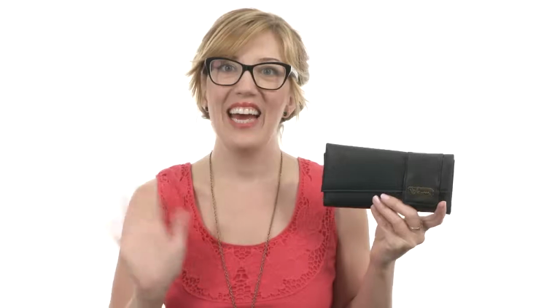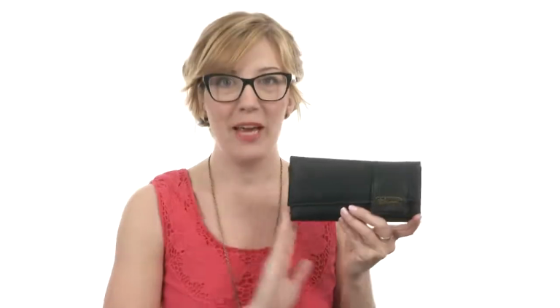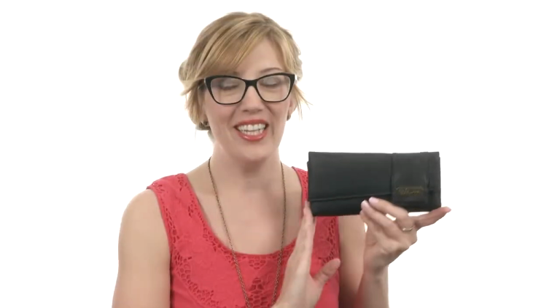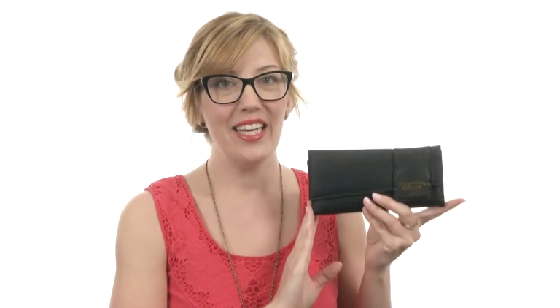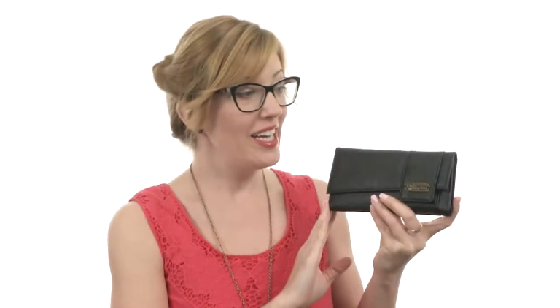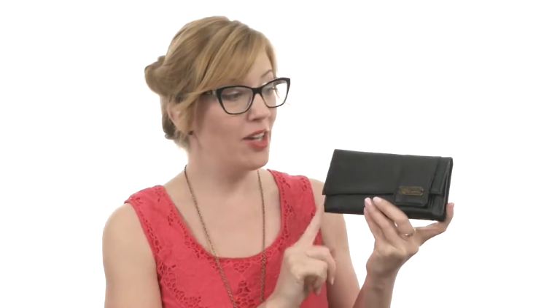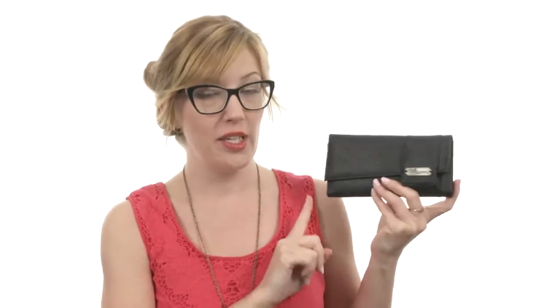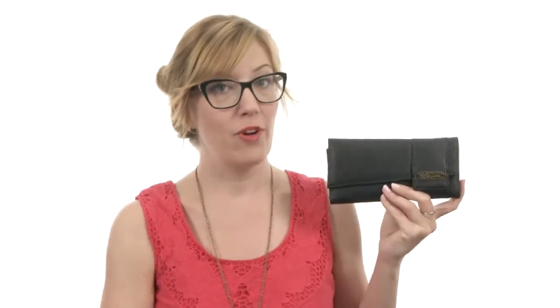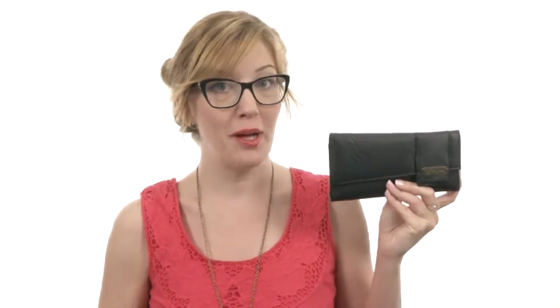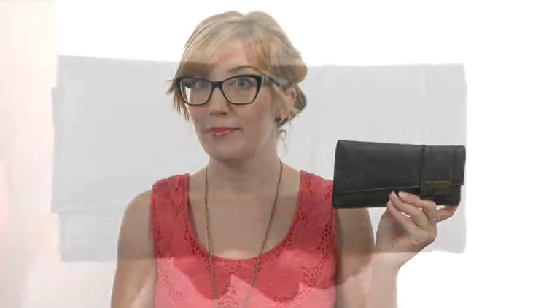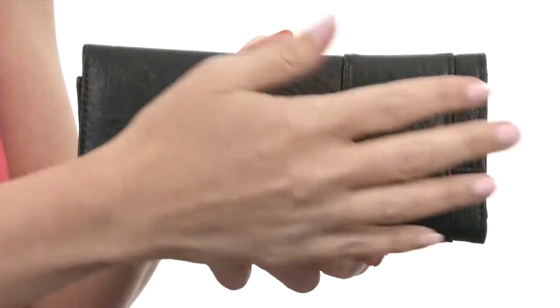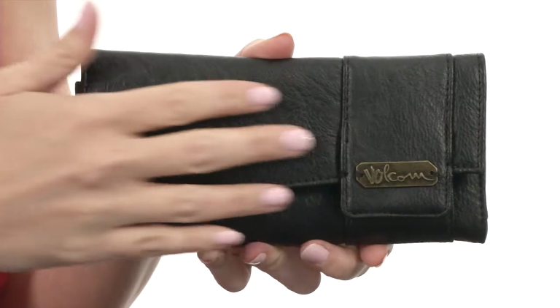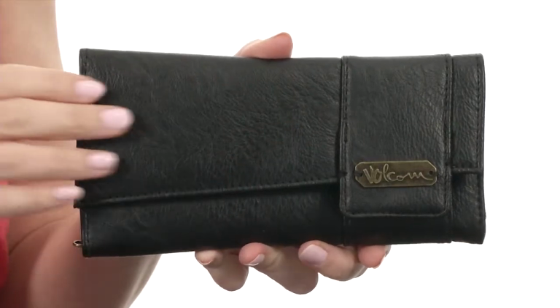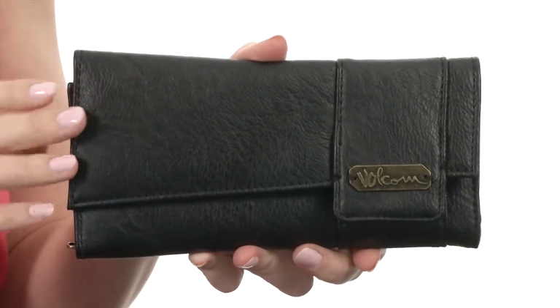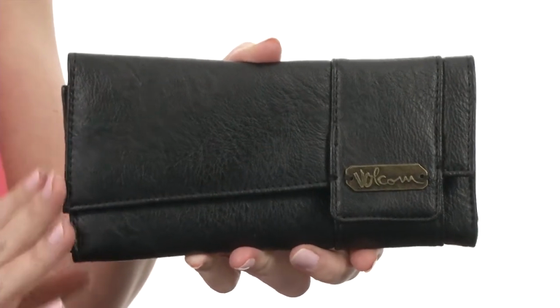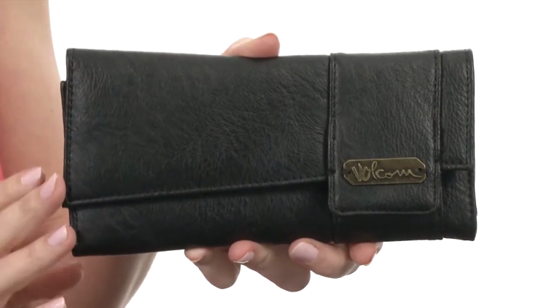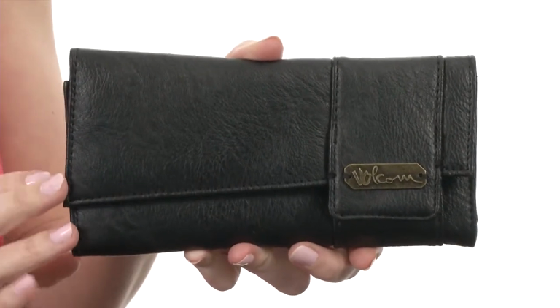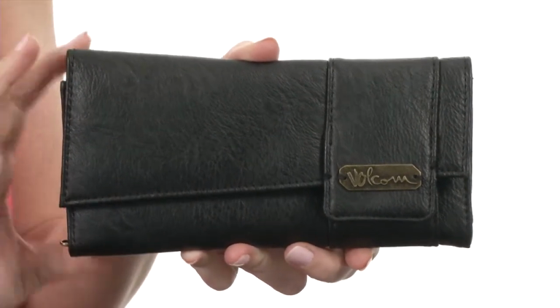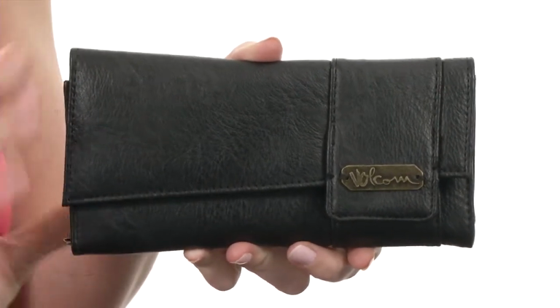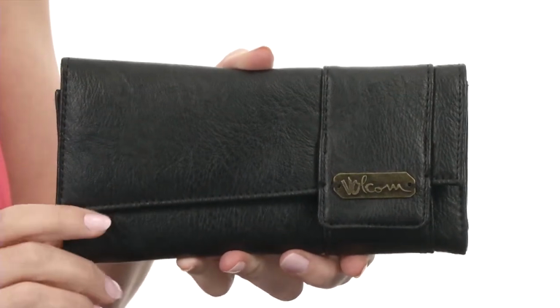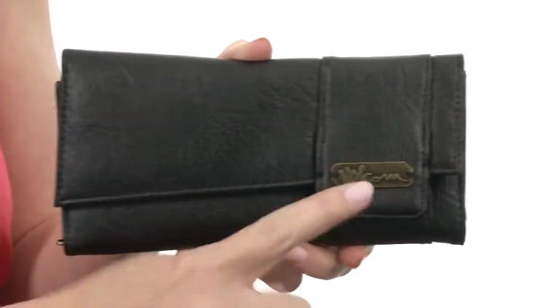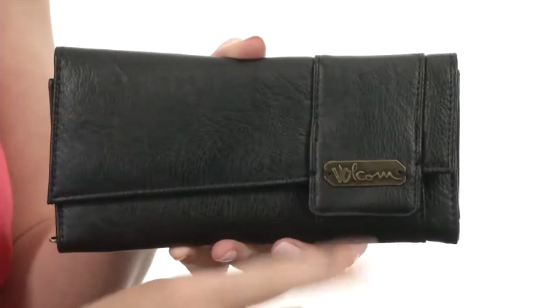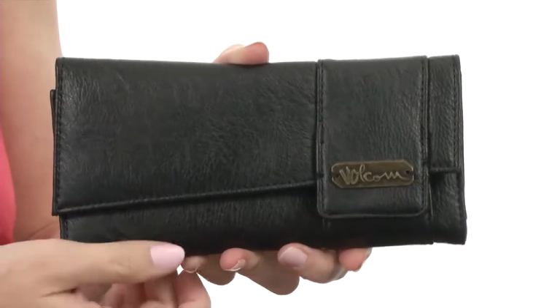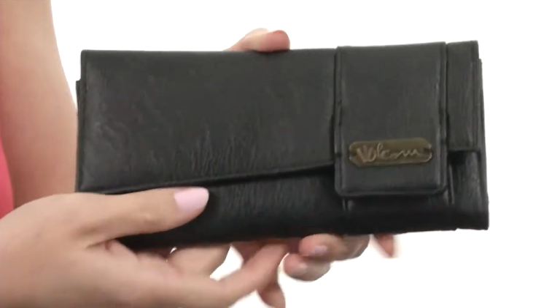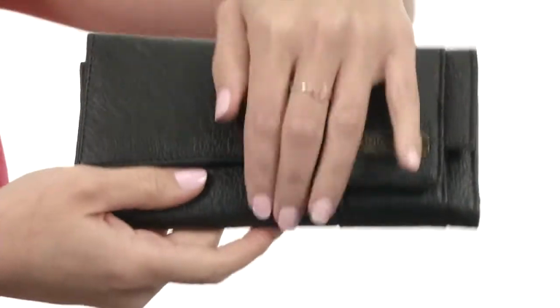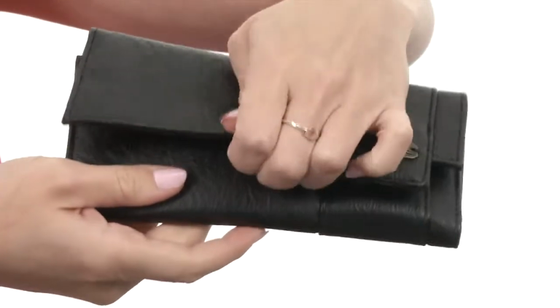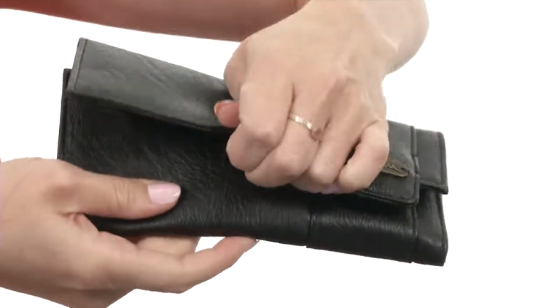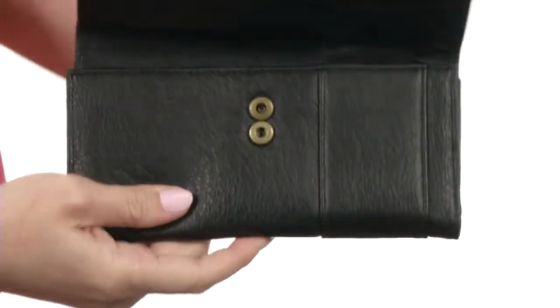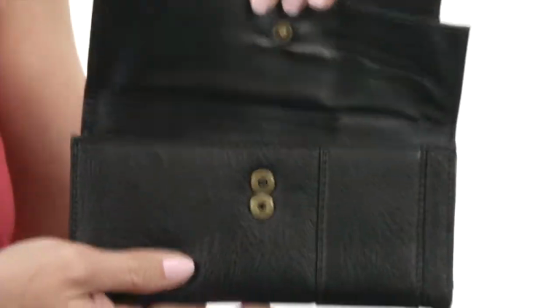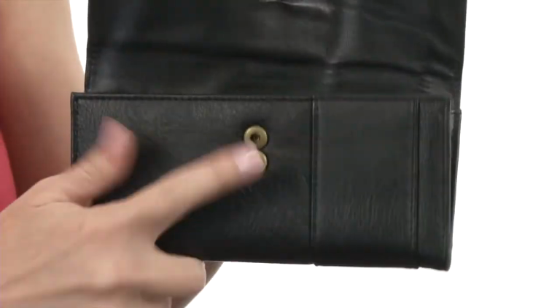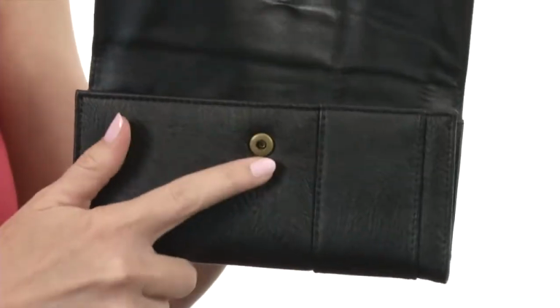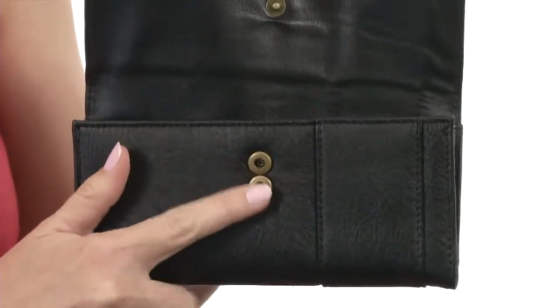Hey there, I'm April and this is the Hot as Hello wallet from Volcom. This wonderful bag has a super soft design with a simple silhouette and the Volcom logo right there. It opens up just like so with a snap button, and you can see there's two of them.